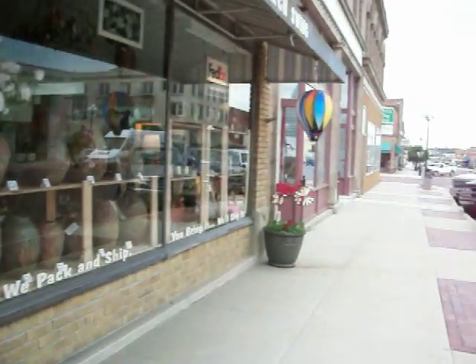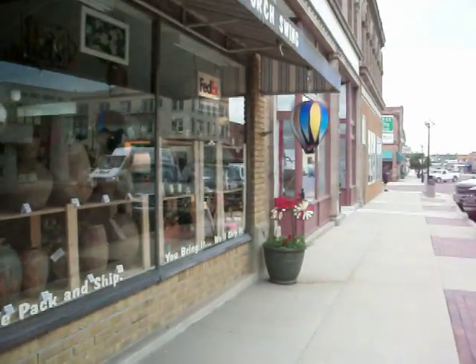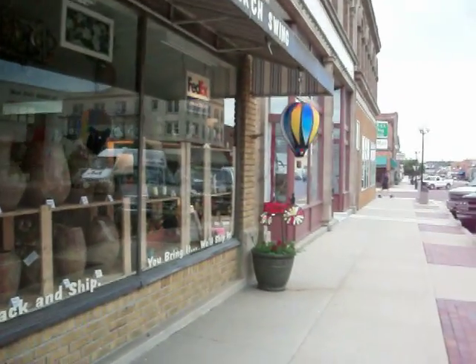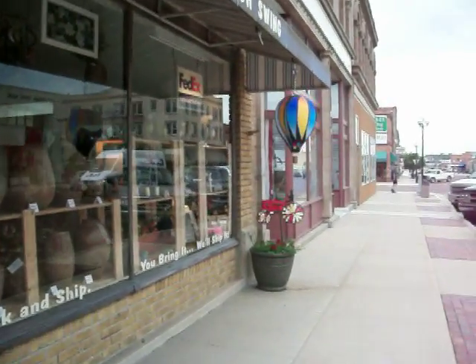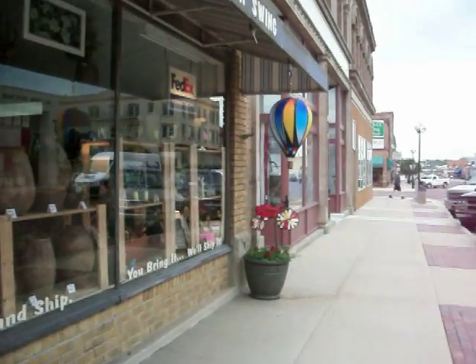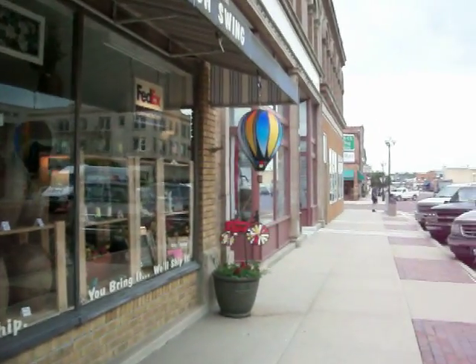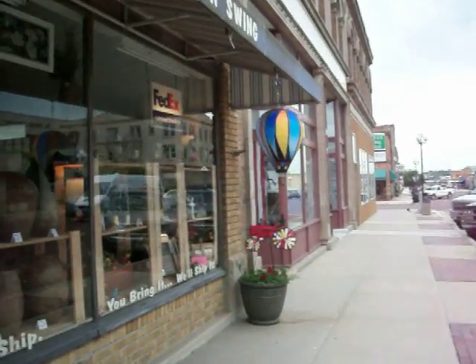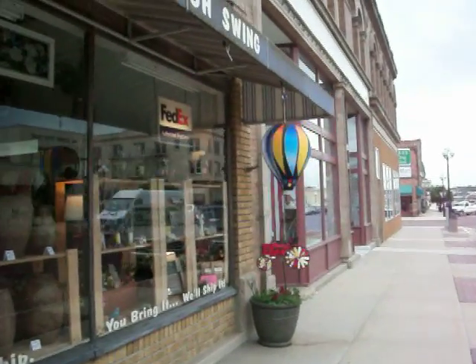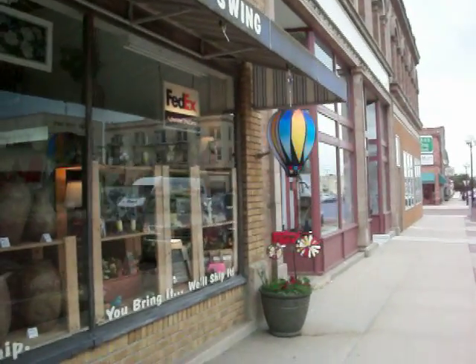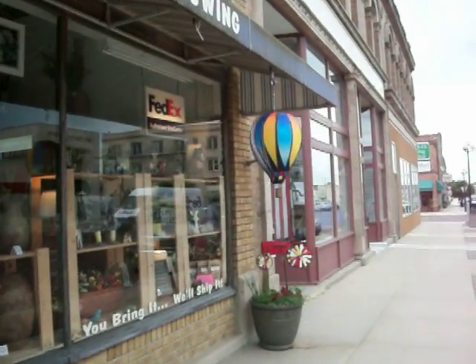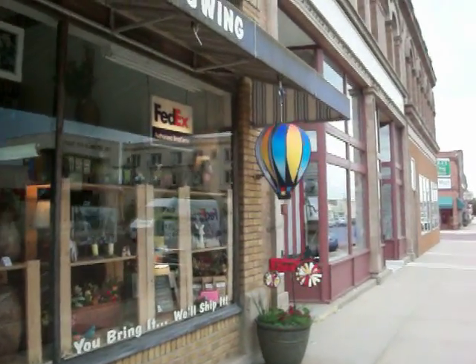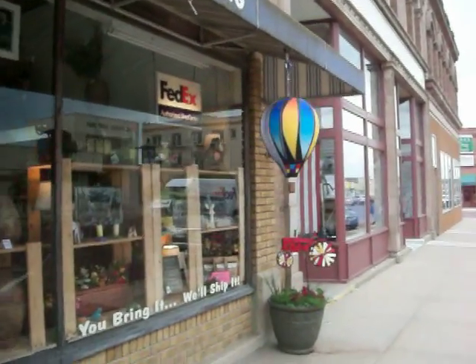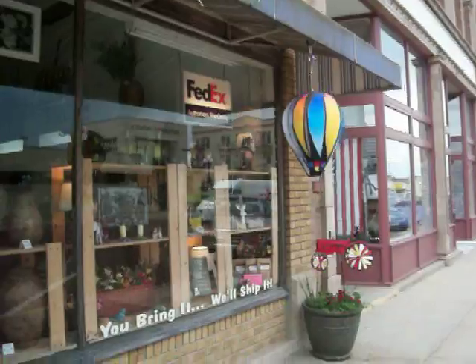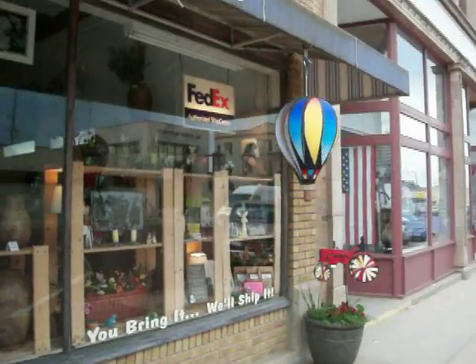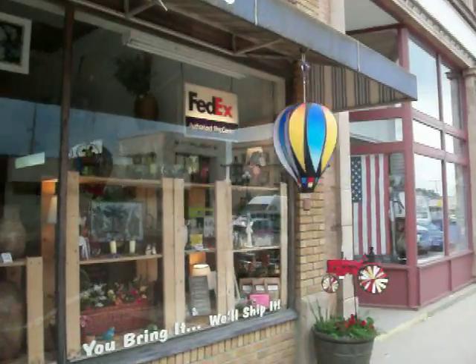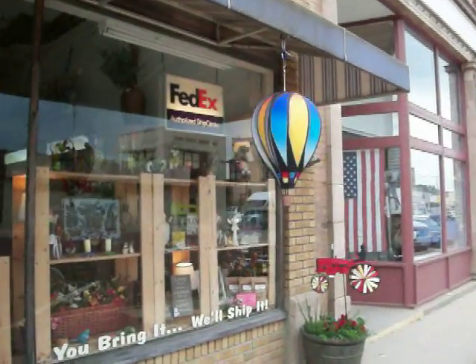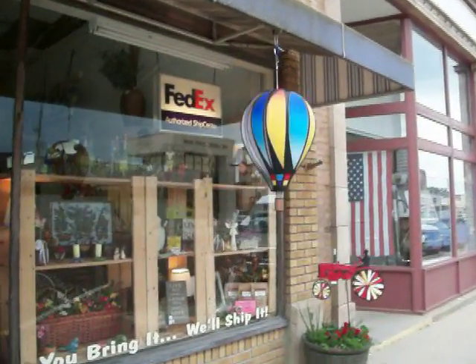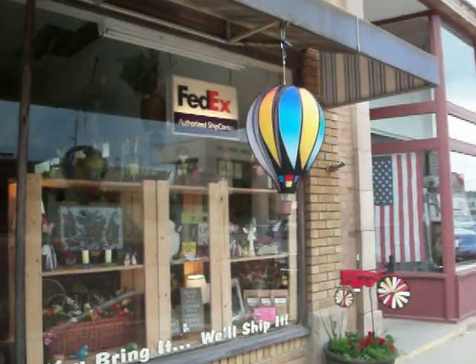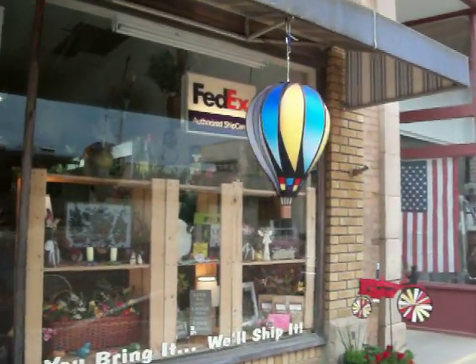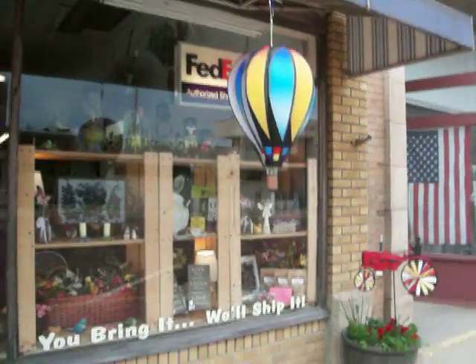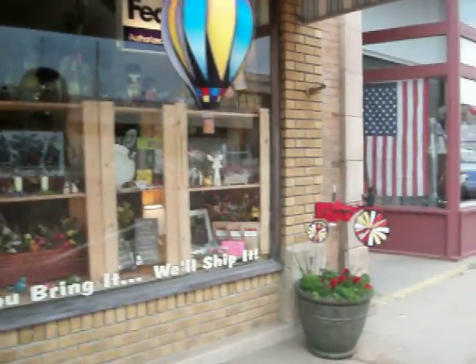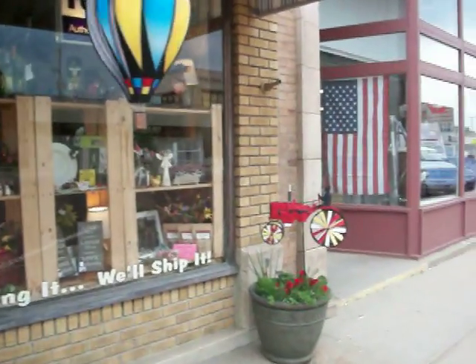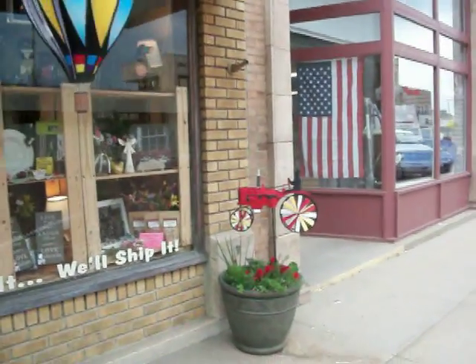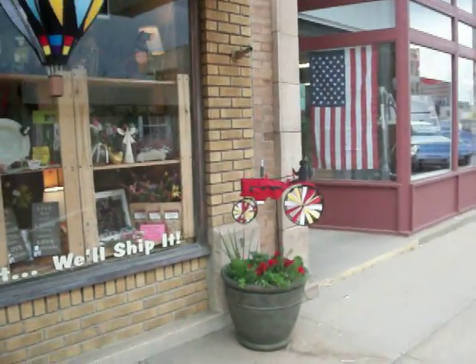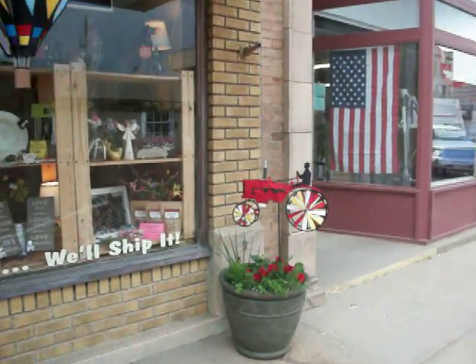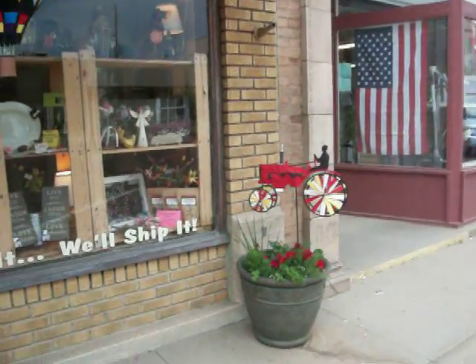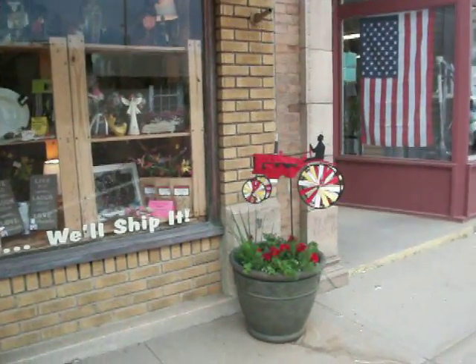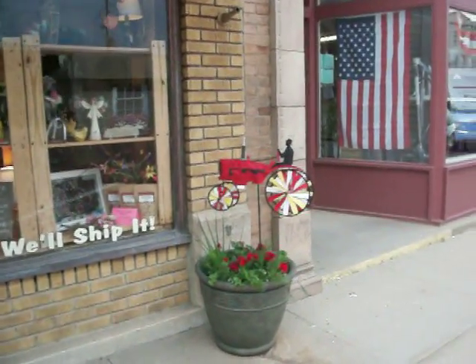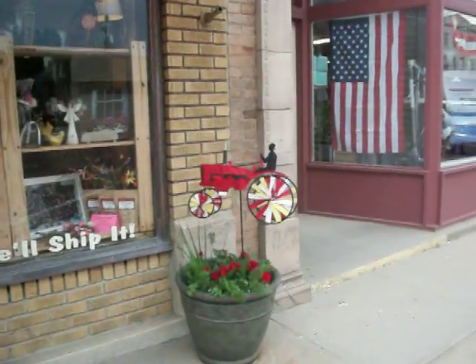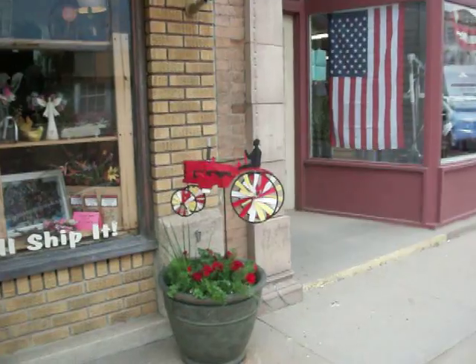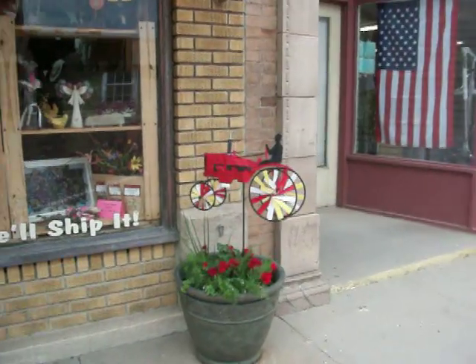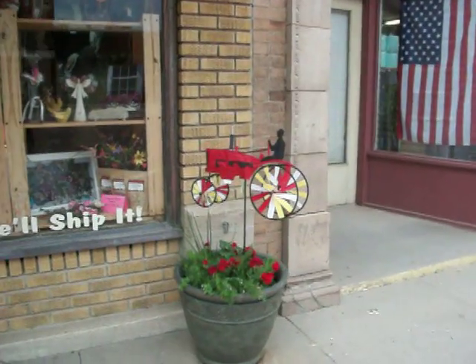This is one of the balloons that they offer. I just think they're really fun and colorful. And of course a tractor, because we are in Kansas.